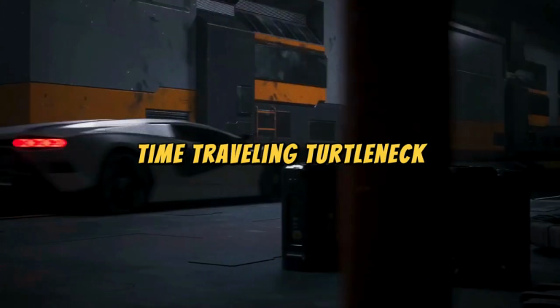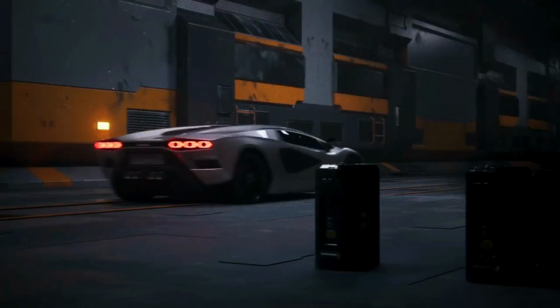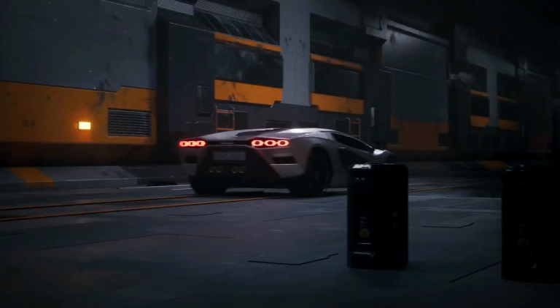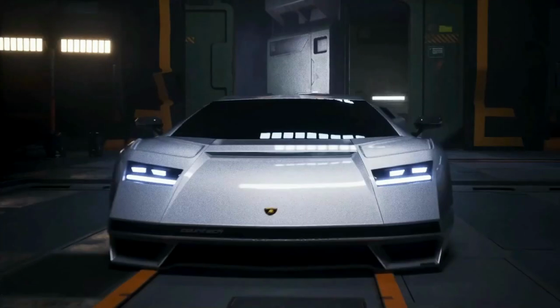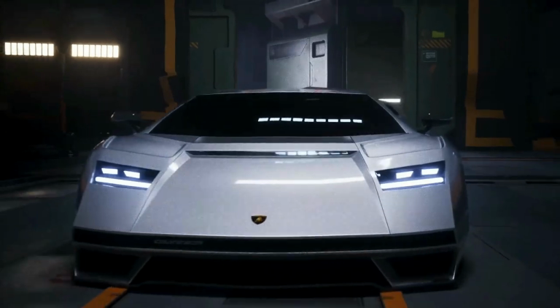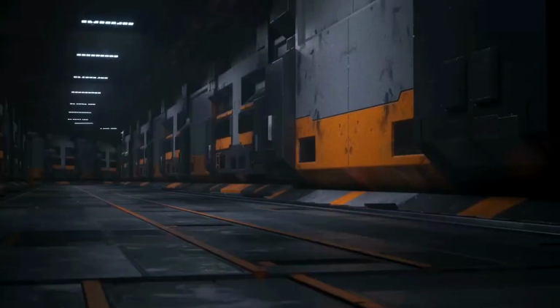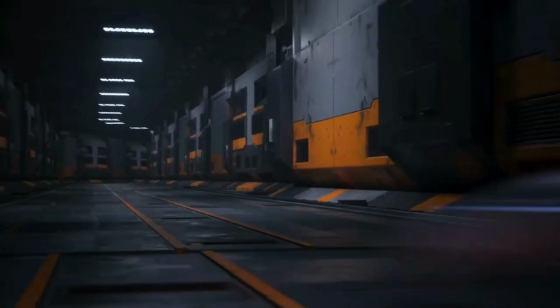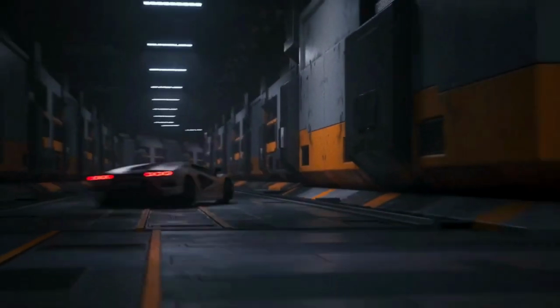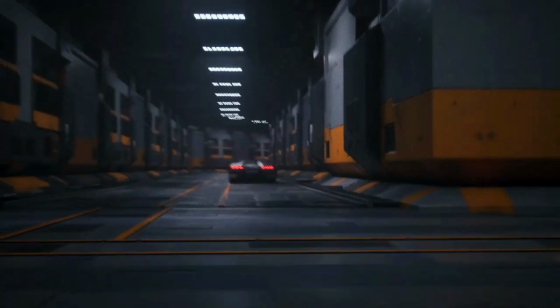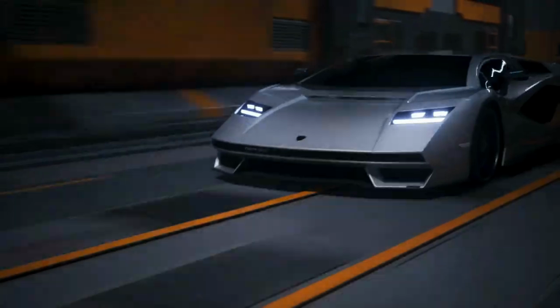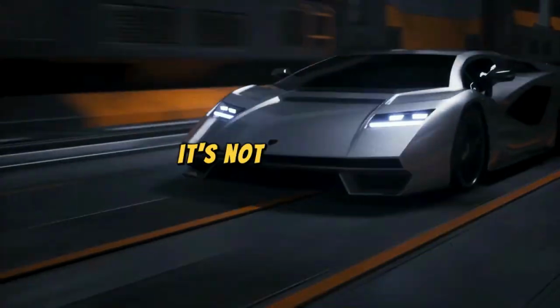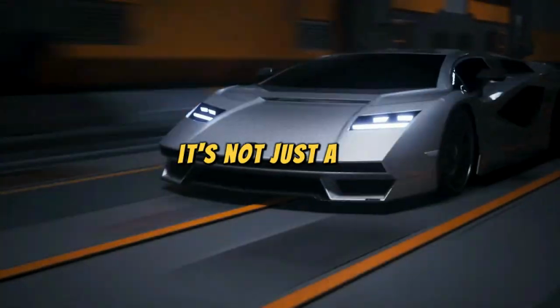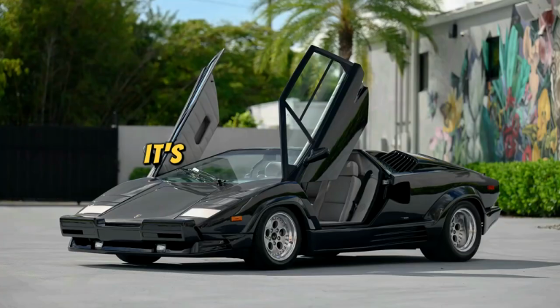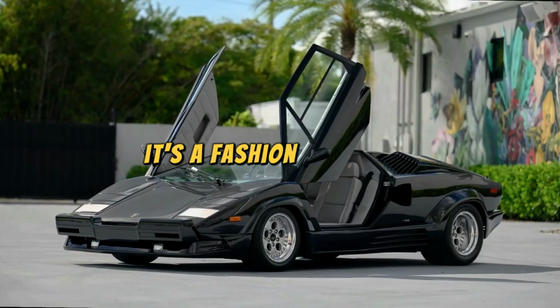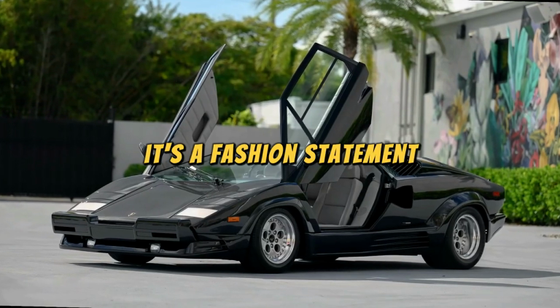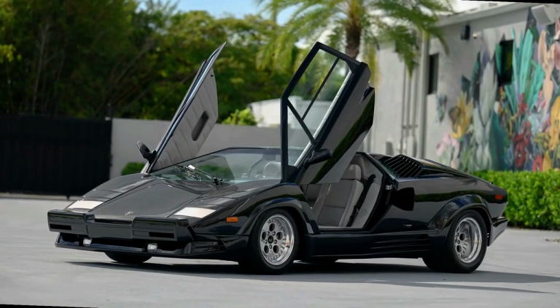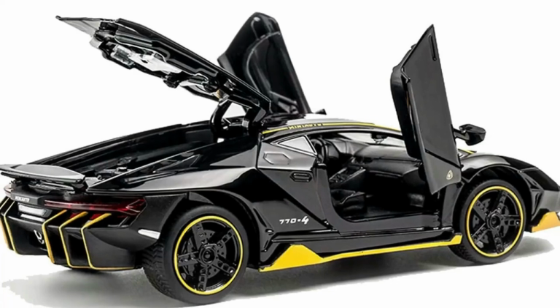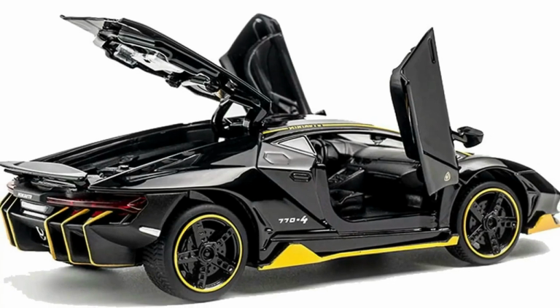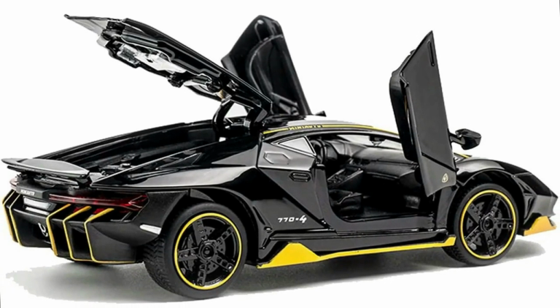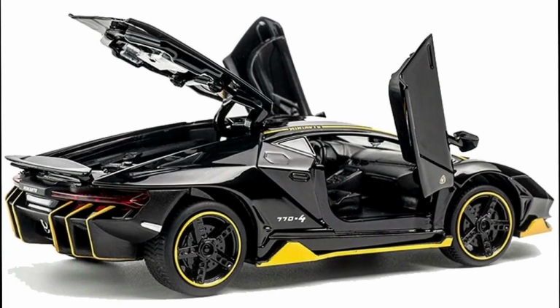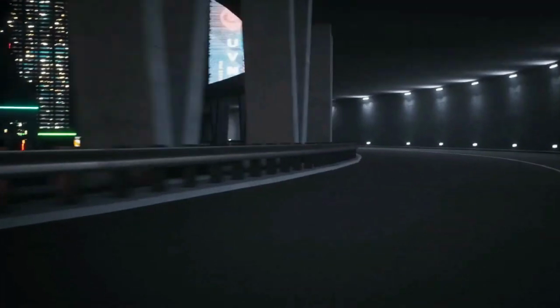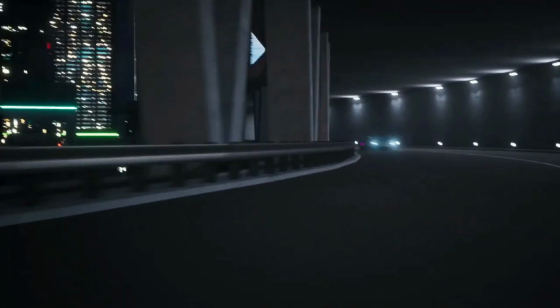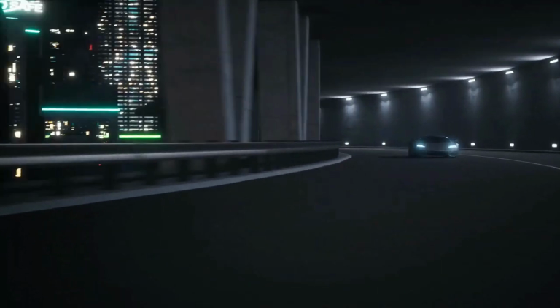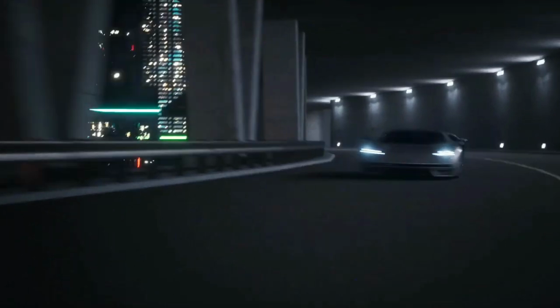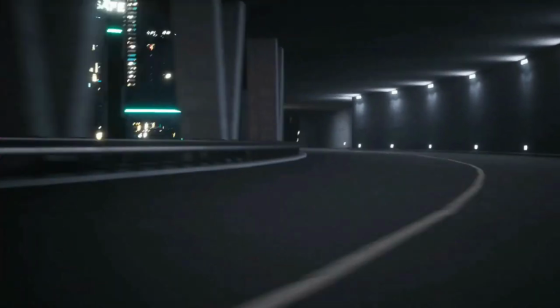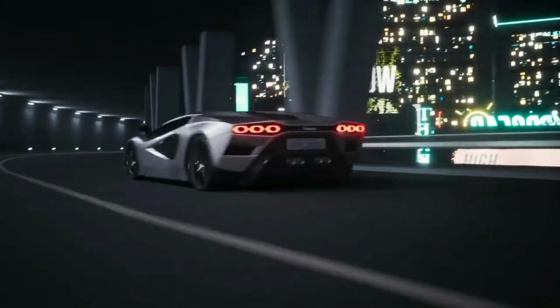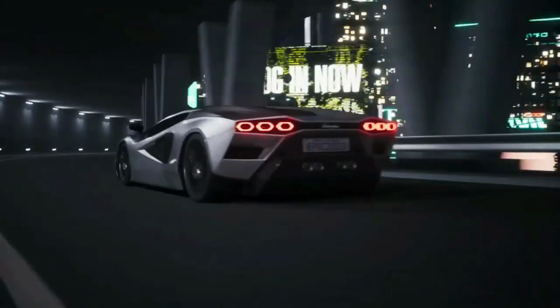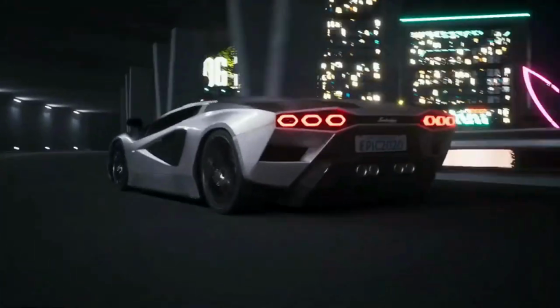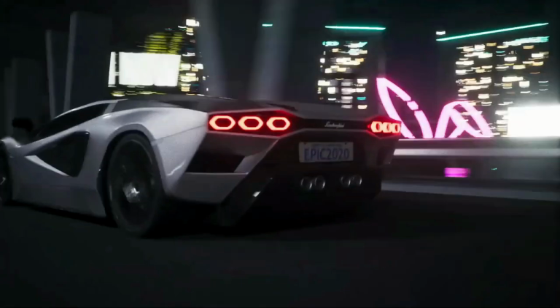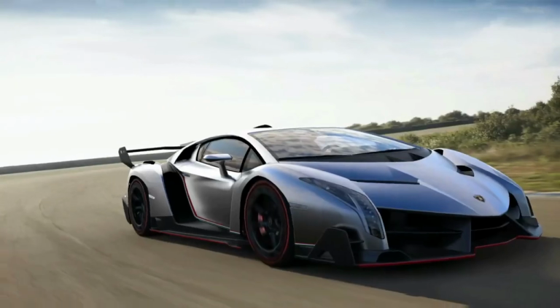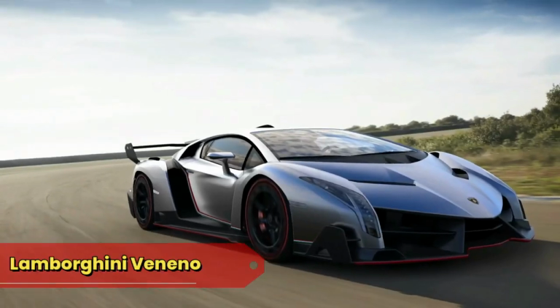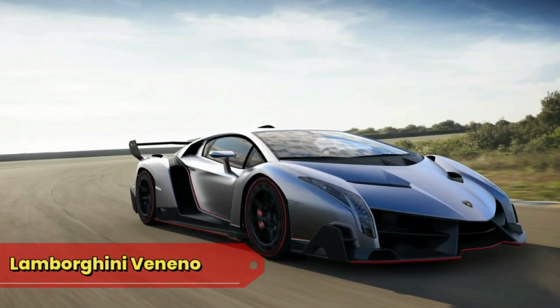Lamborghini Countach: the reimagined Countach, or the Time-Traveling Turtleneck, pays homage to an iconic legend with a modern twist. It's not just a car — it's a fashion statement that time-traveled from the 80s with the sole mission of making everyone else on the road look outdated.